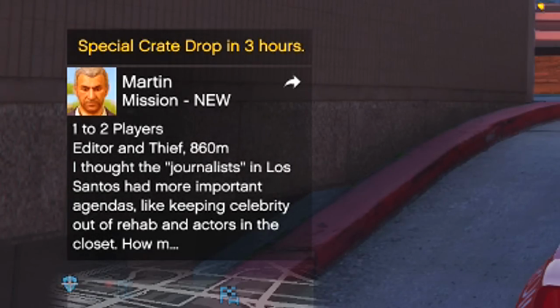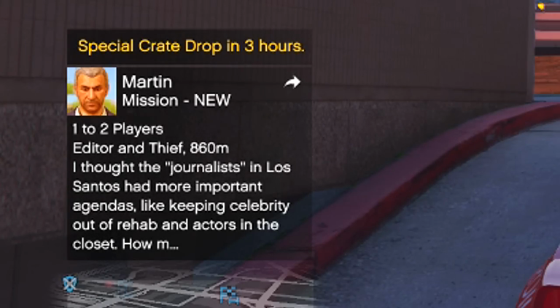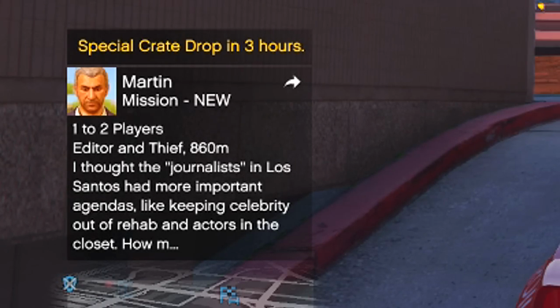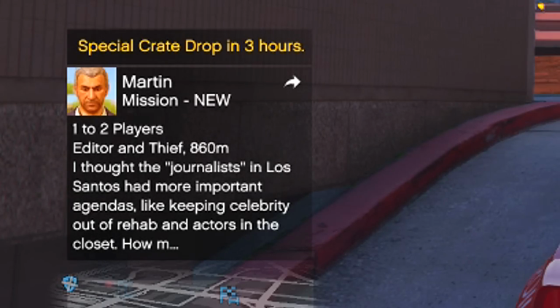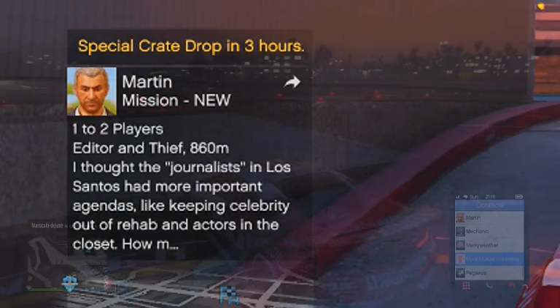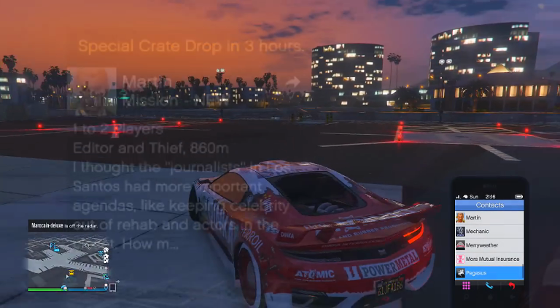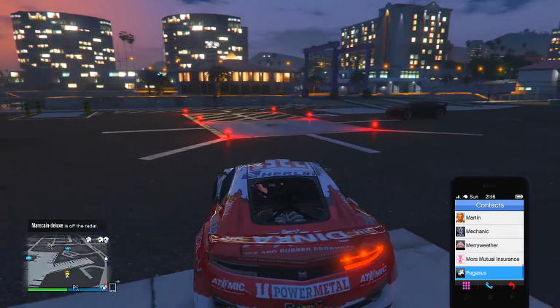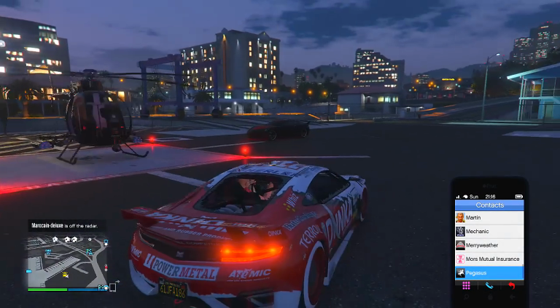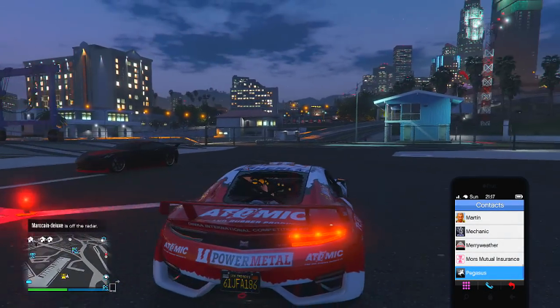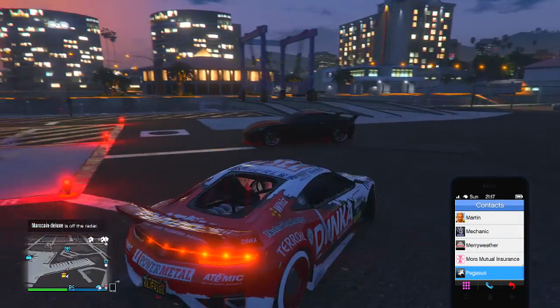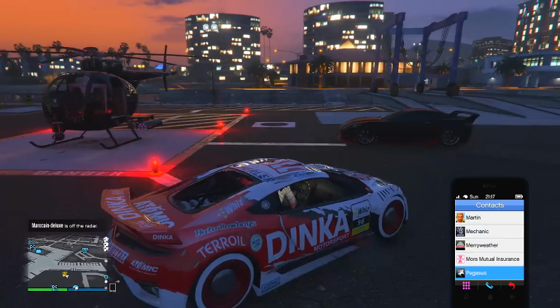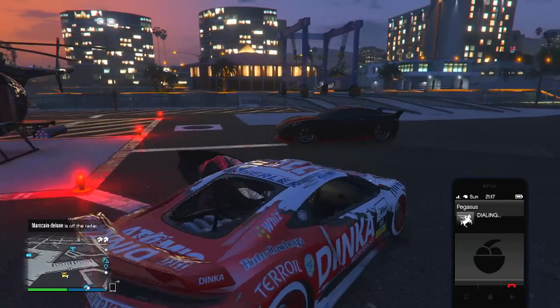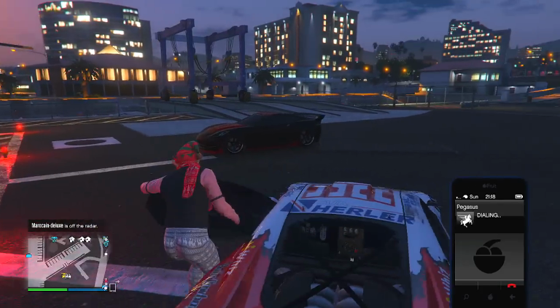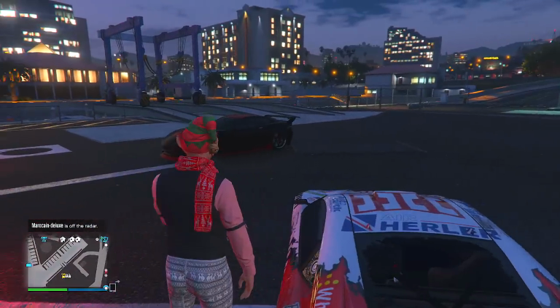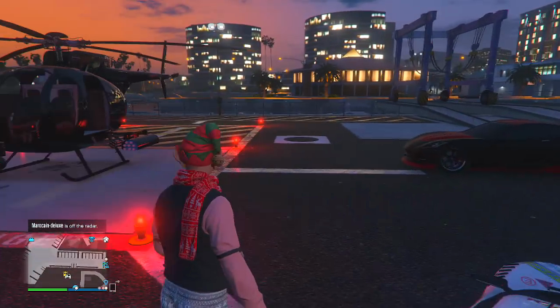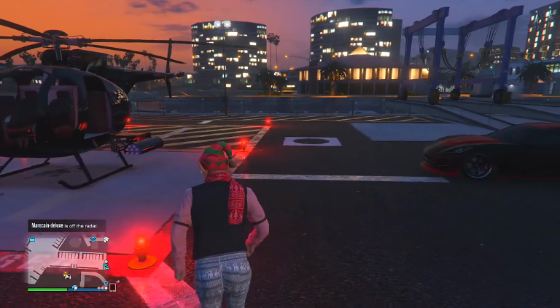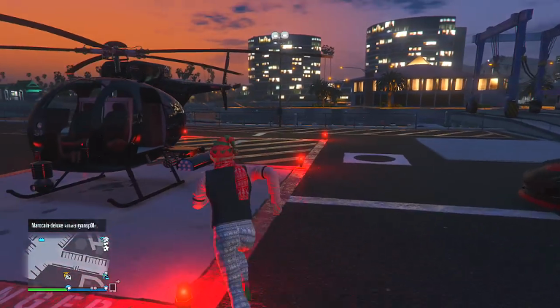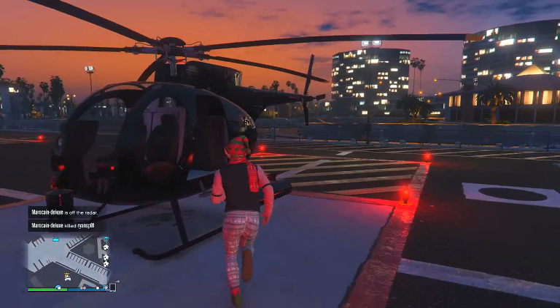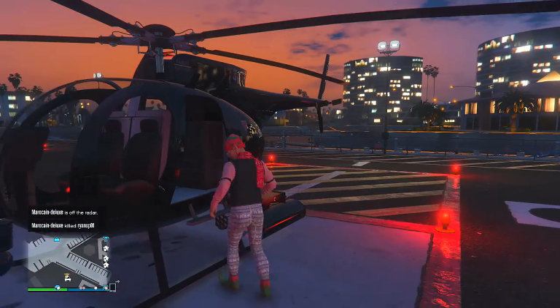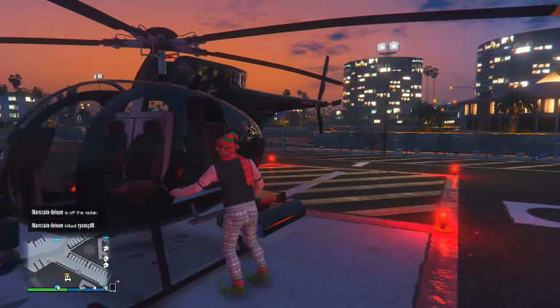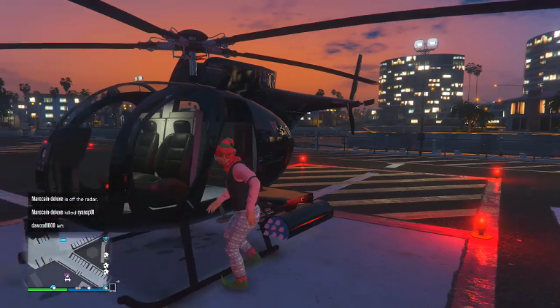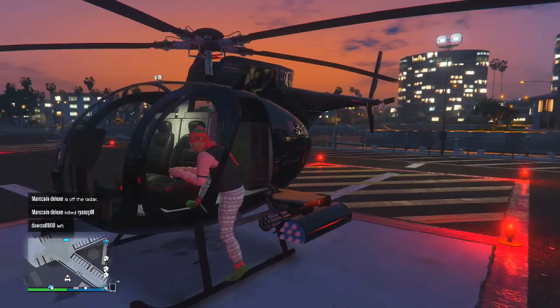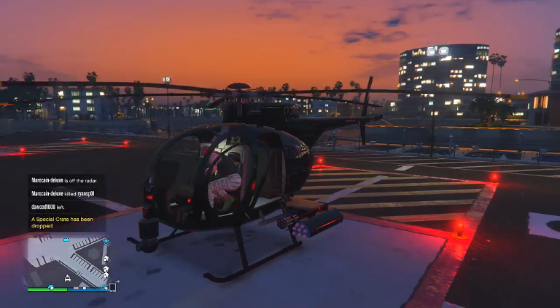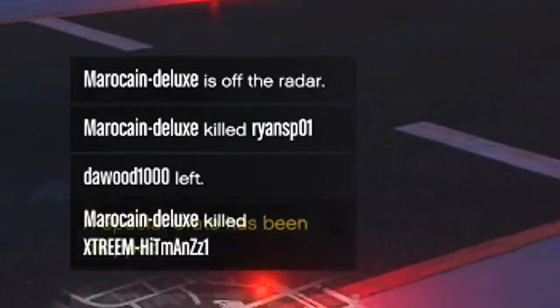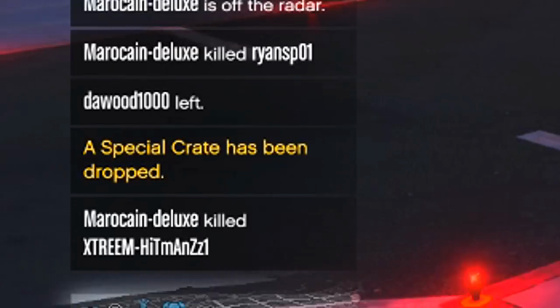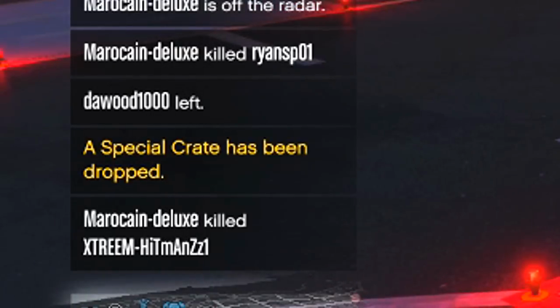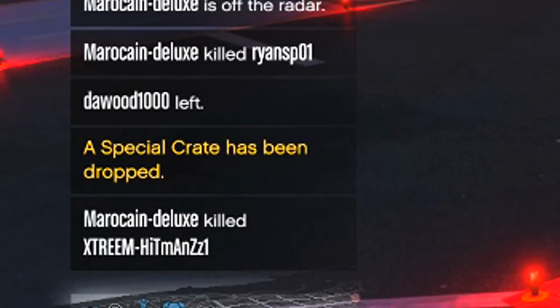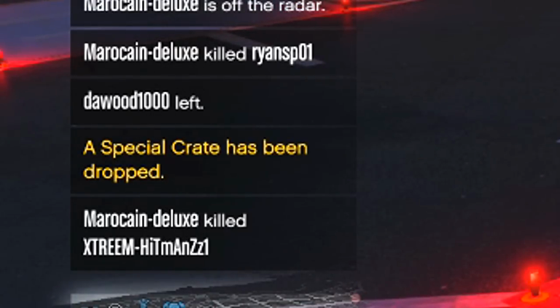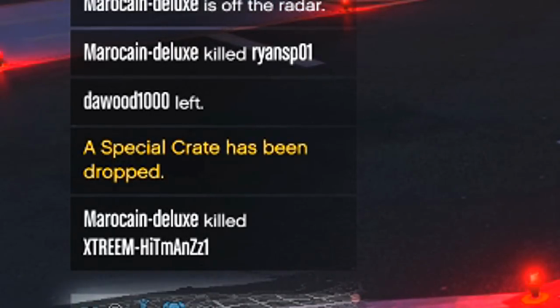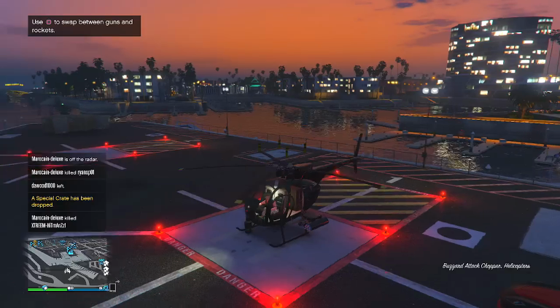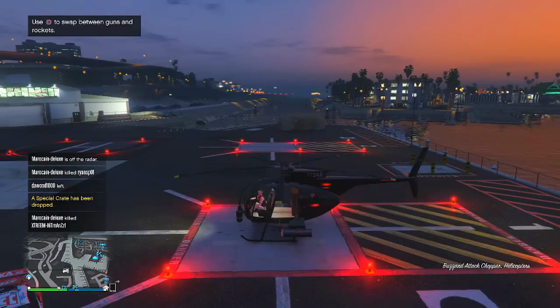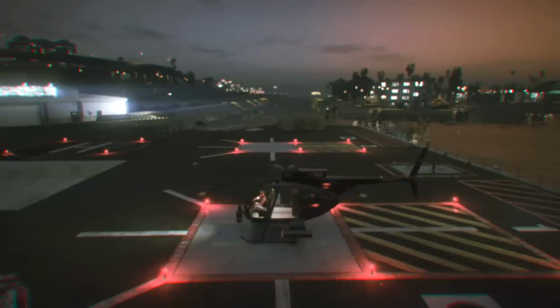Once you see that a special crate is ready for this lobby, what you're going to do is call Pegasus and get yourself a Buzzard attack helicopter. This is because it locks onto people so you can kill them easily, and it's just easier to get around the map because this special crate can drop anywhere.